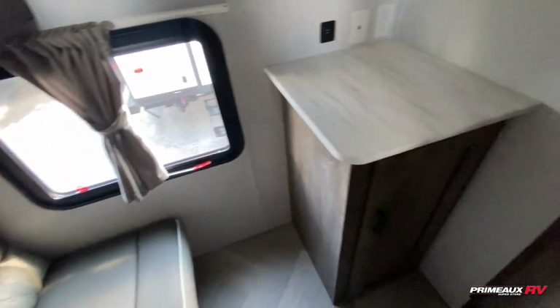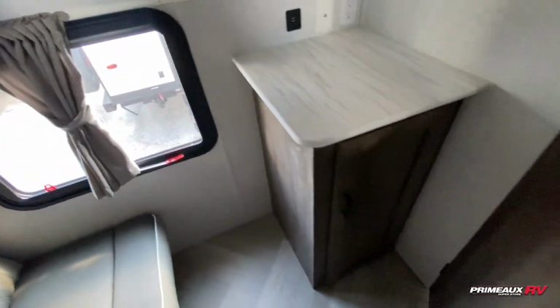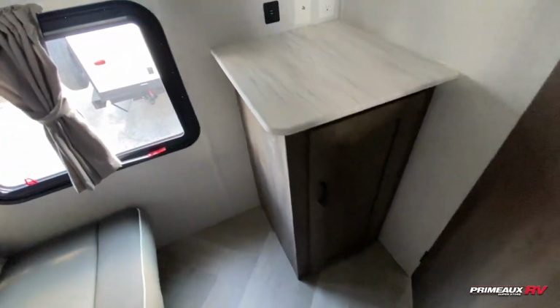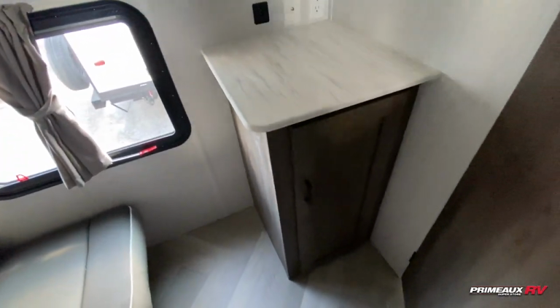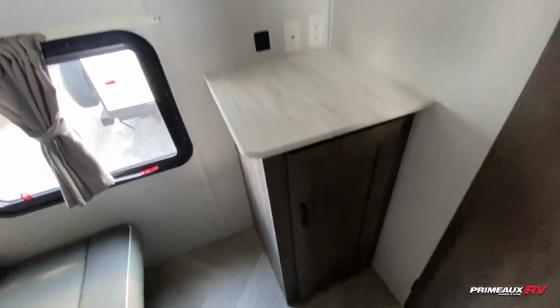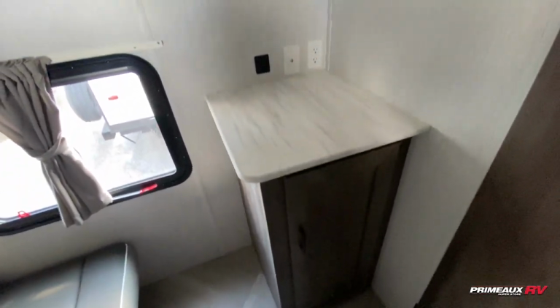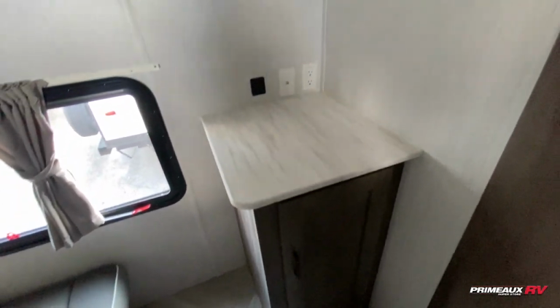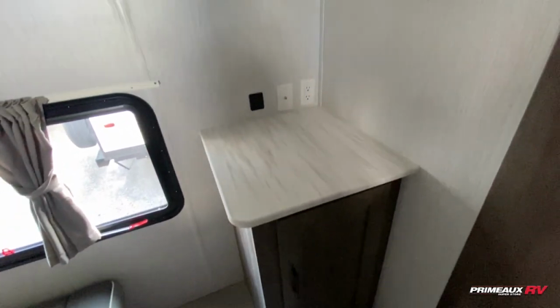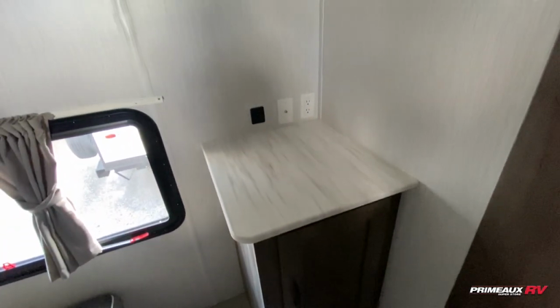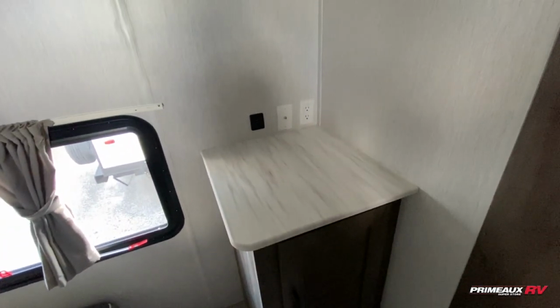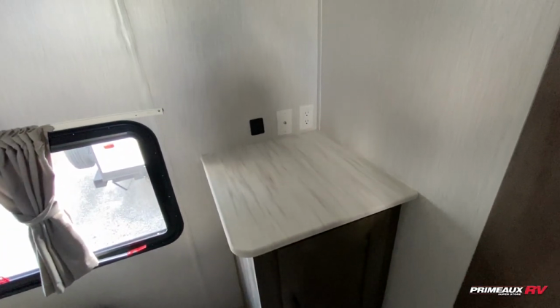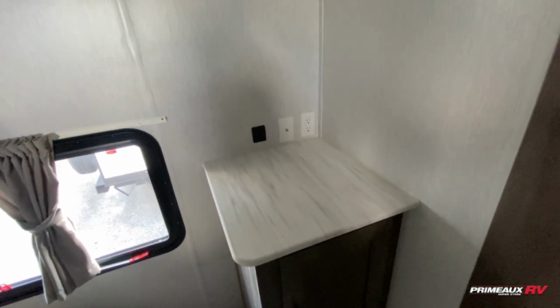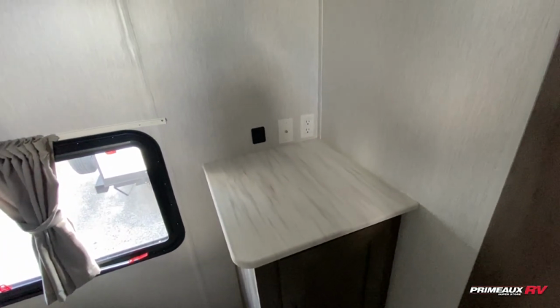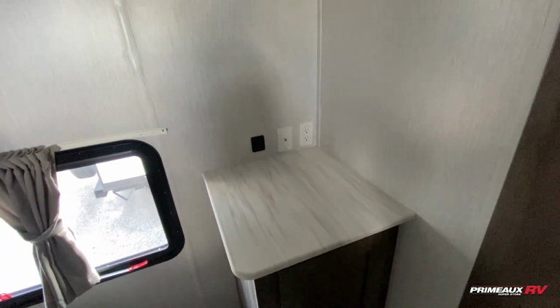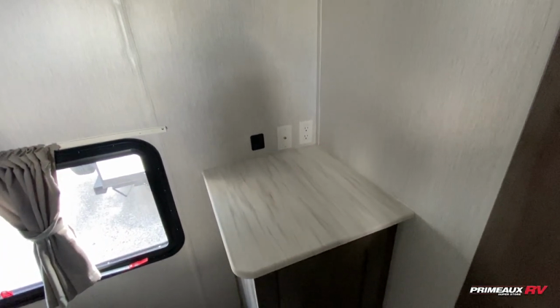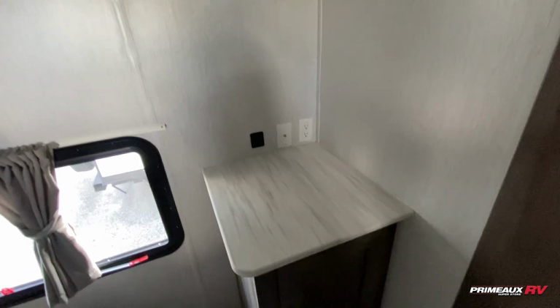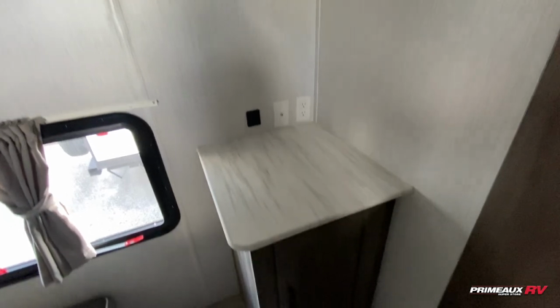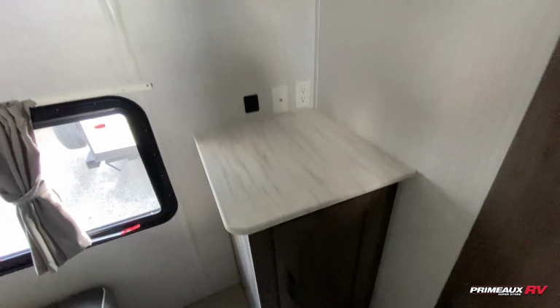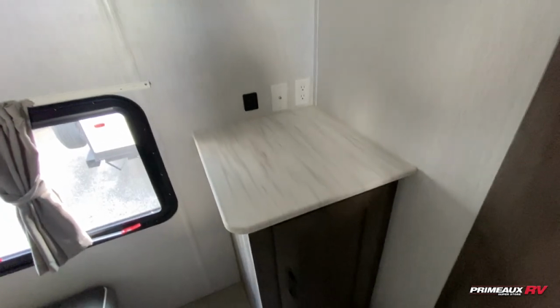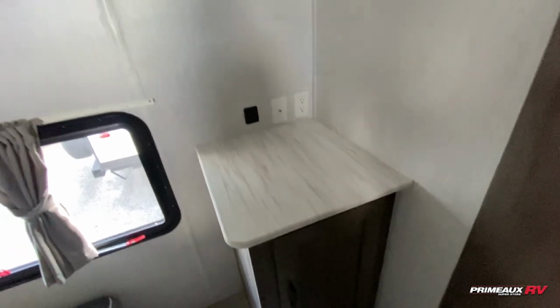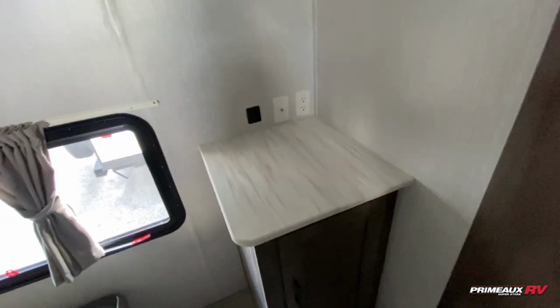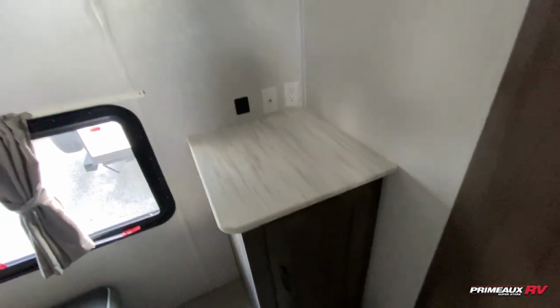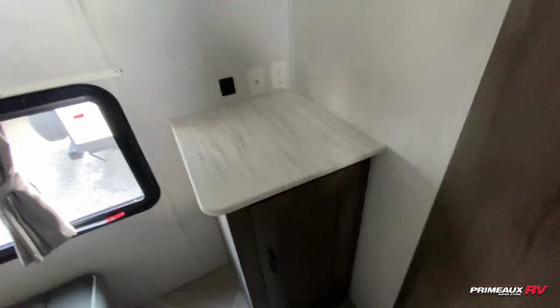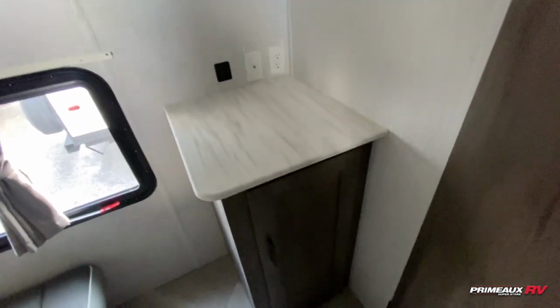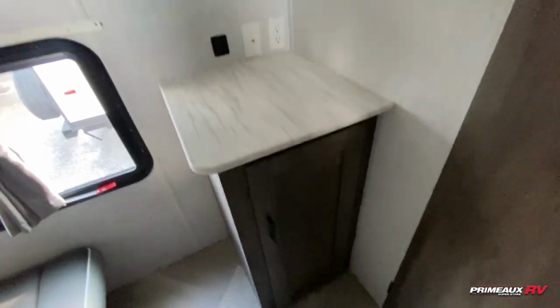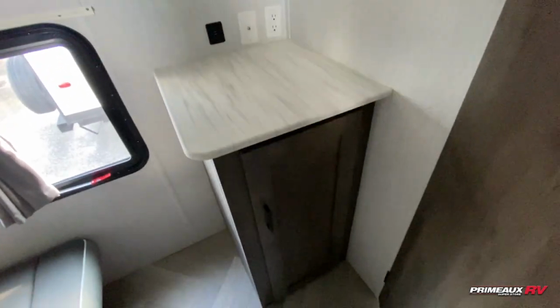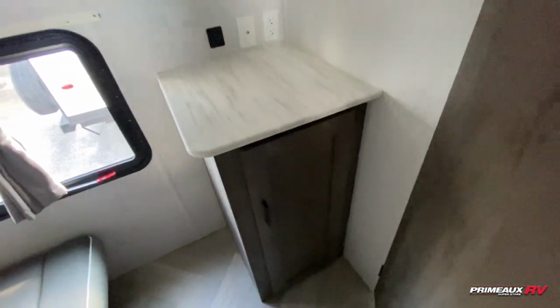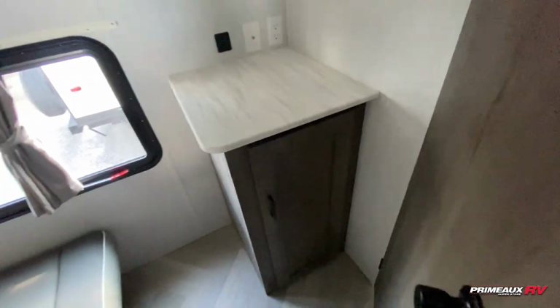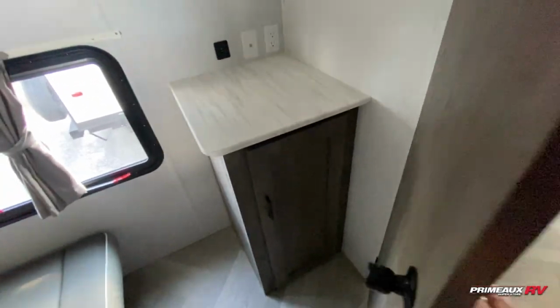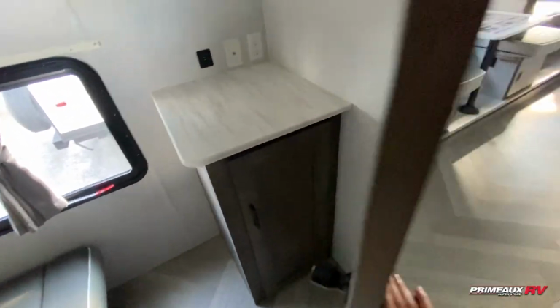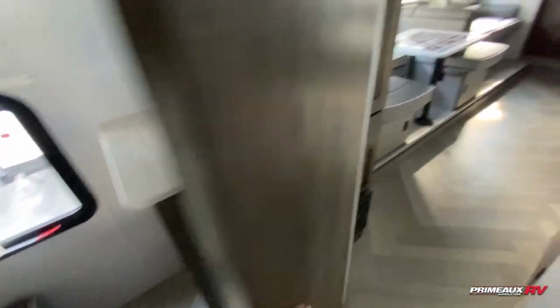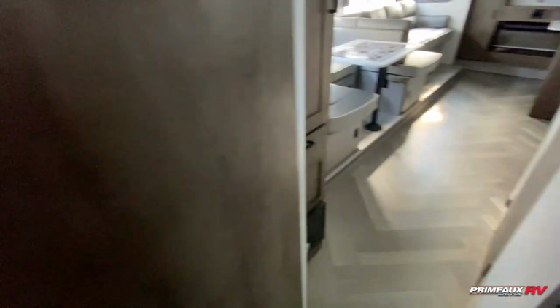Right behind the door here, you do have TV hookups so you can add that in. Again, more USB ports there, and then you'll have a bit of storage underneath.